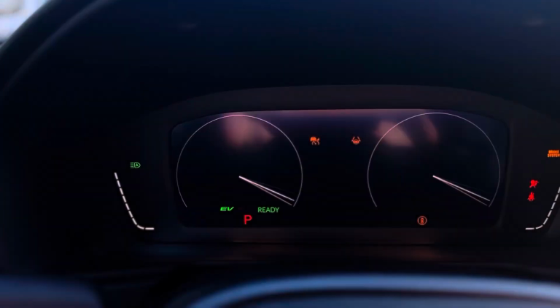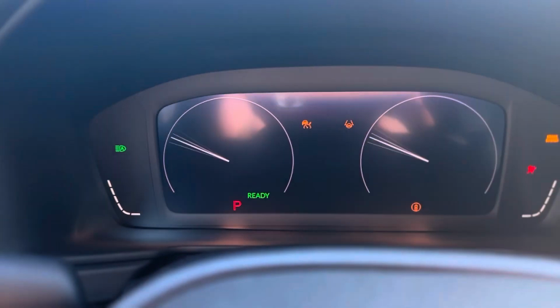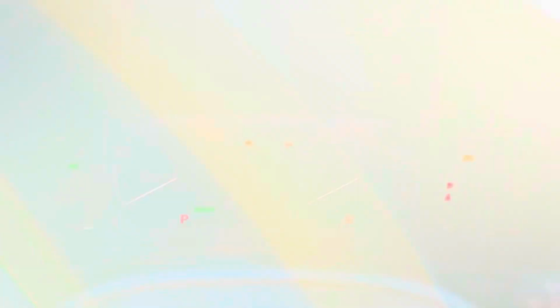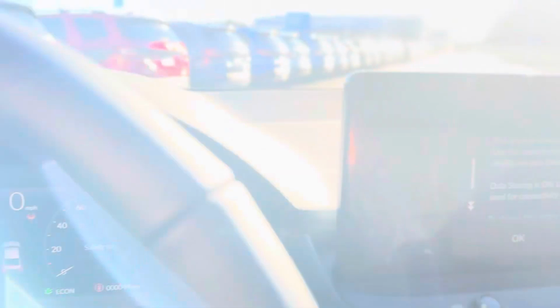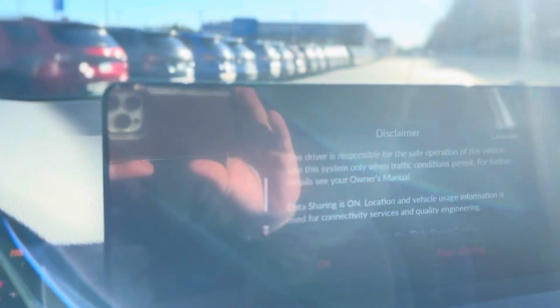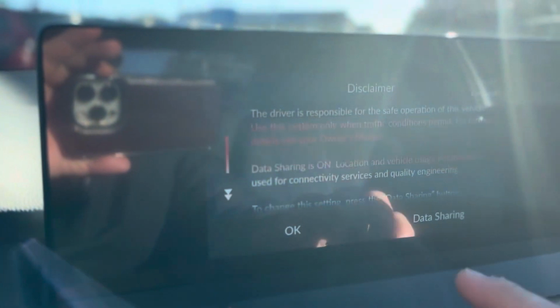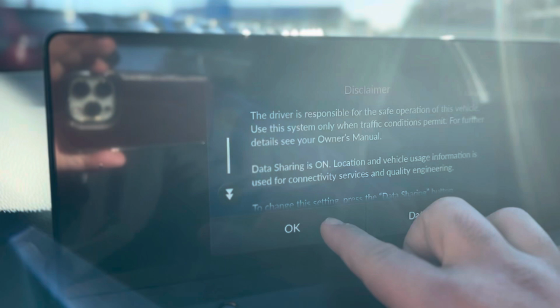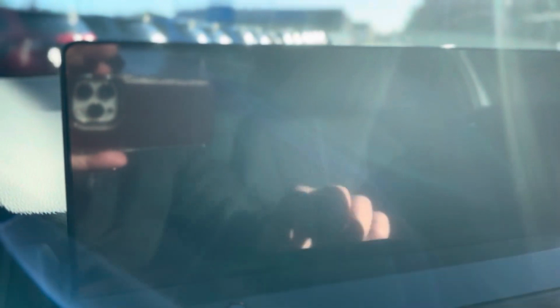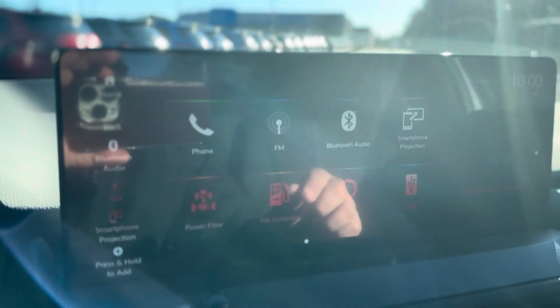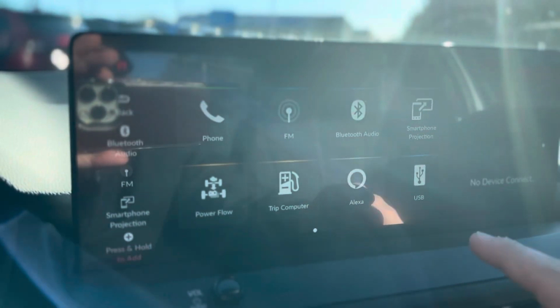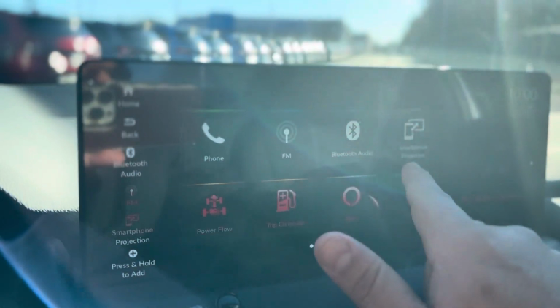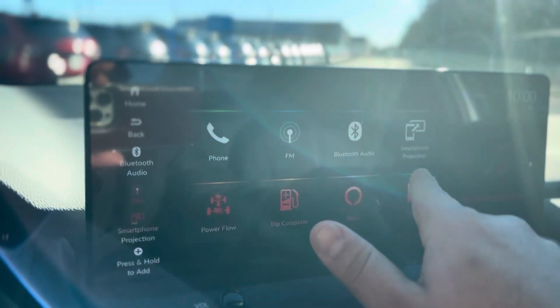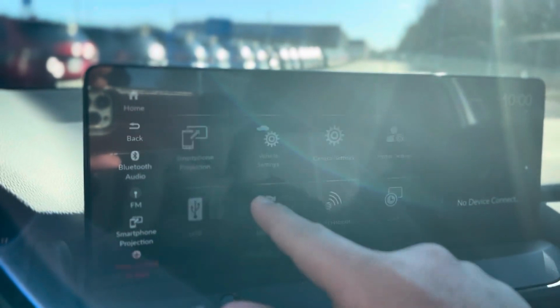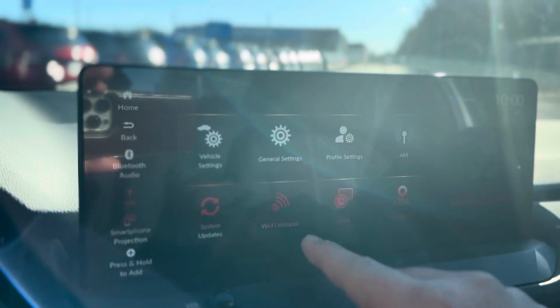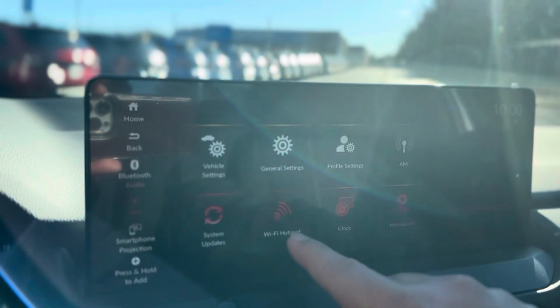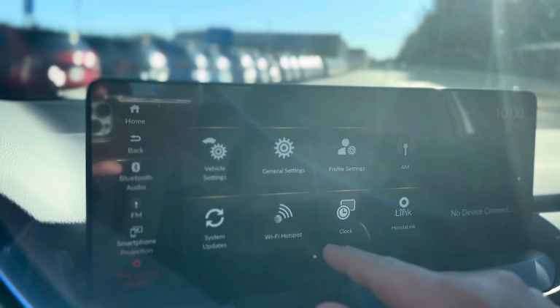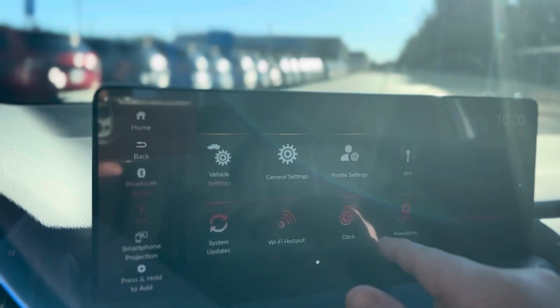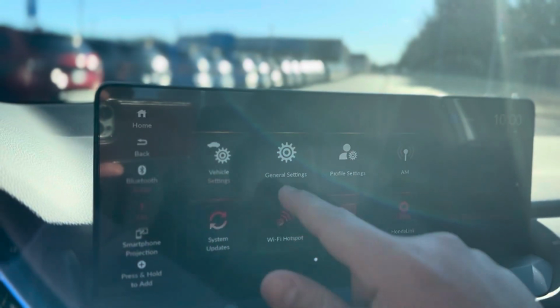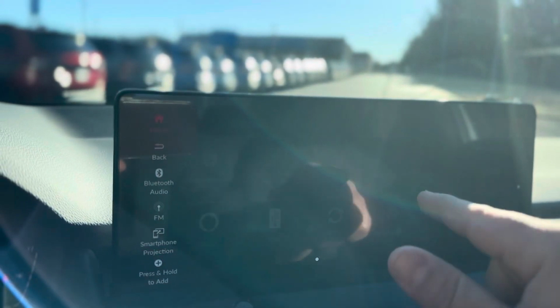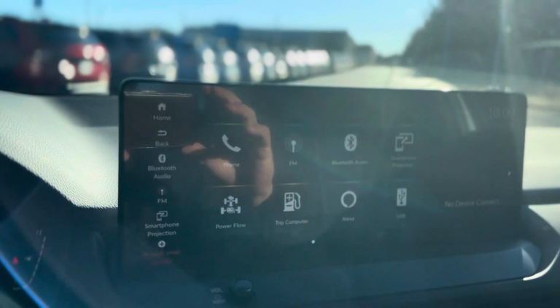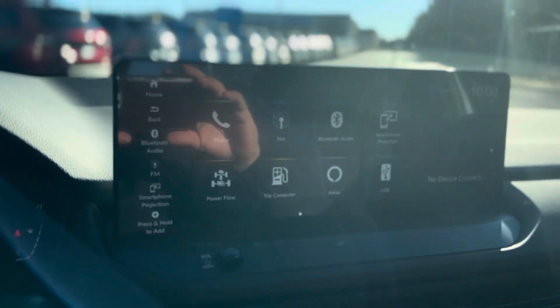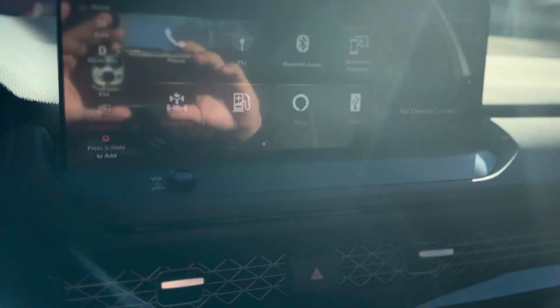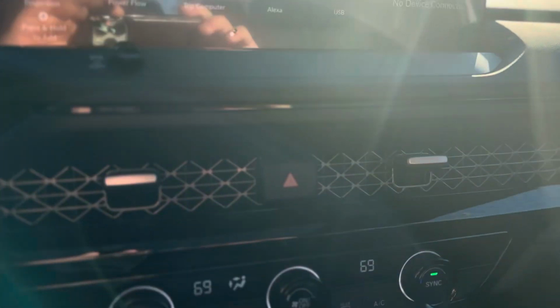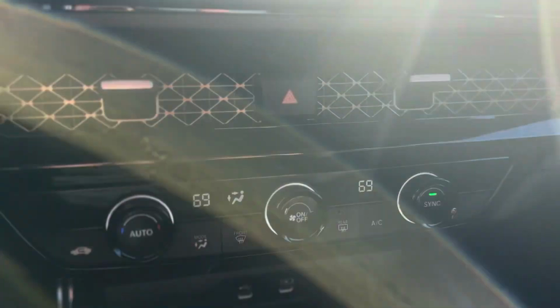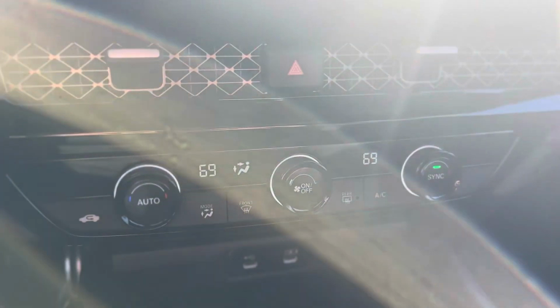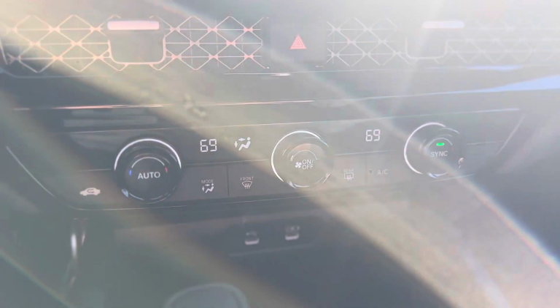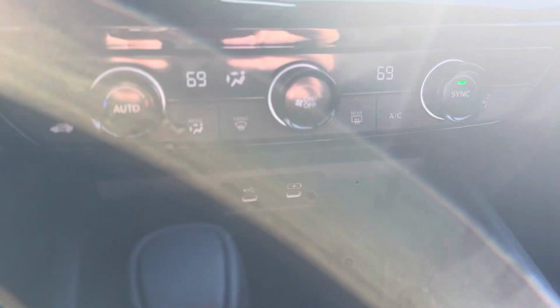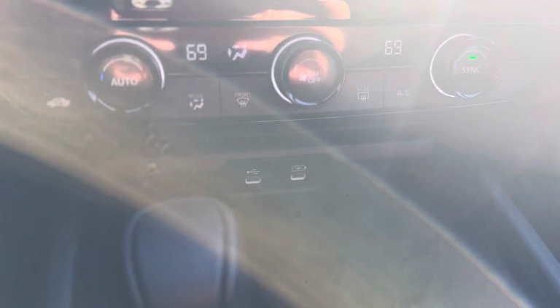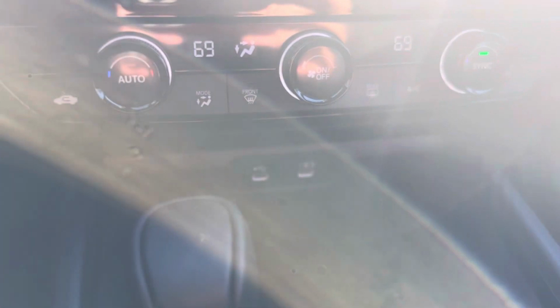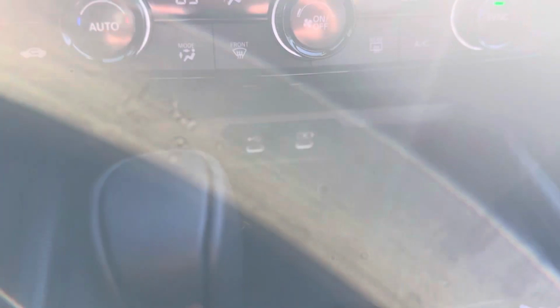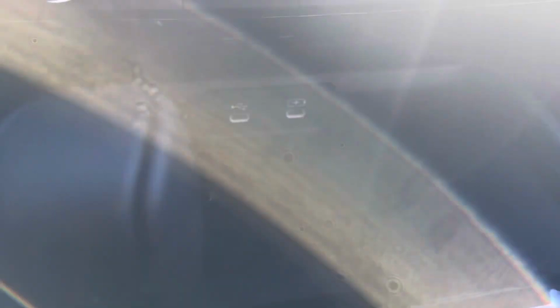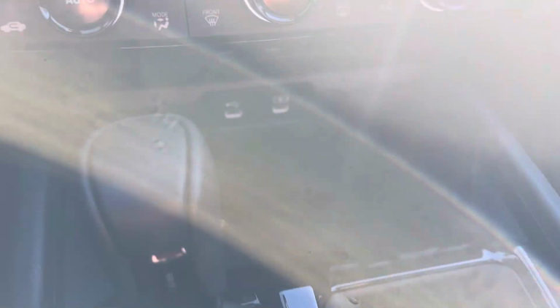You have a display right in front of you. This vehicle does come with Alexa, Wi-Fi hotspot, Honda Link, Android Auto, and Apple CarPlay. It comes with dual climate control and two USB-C built-in chargers.